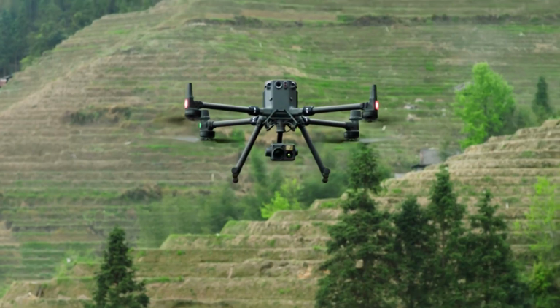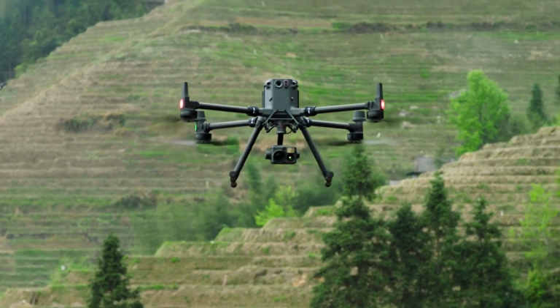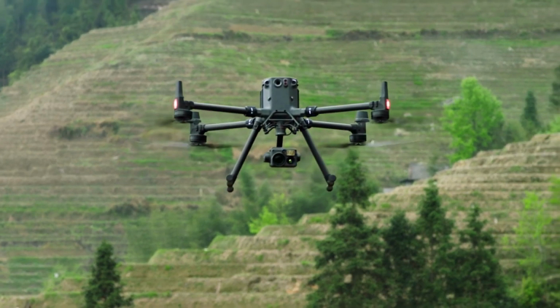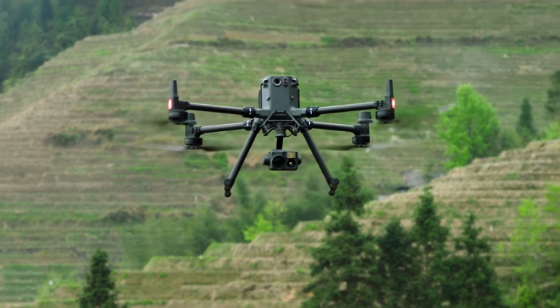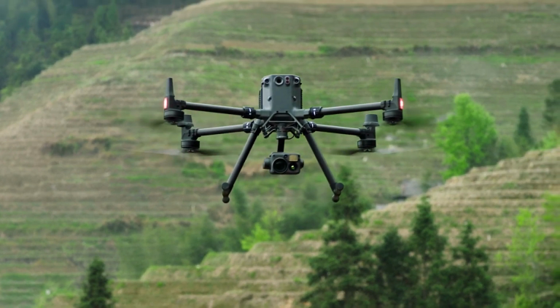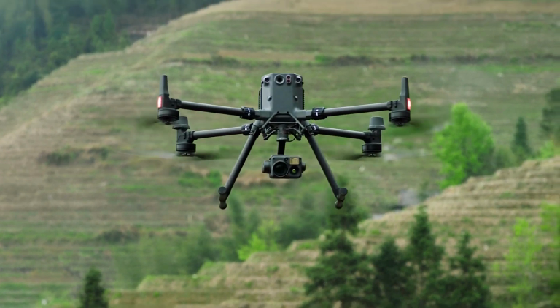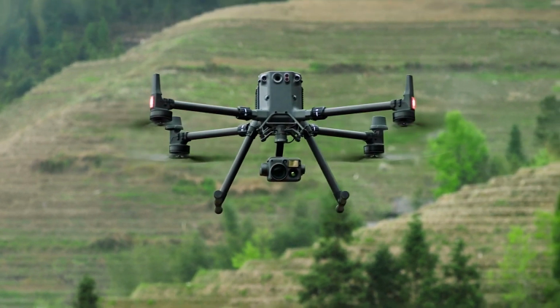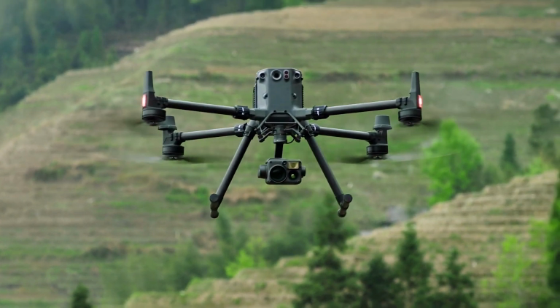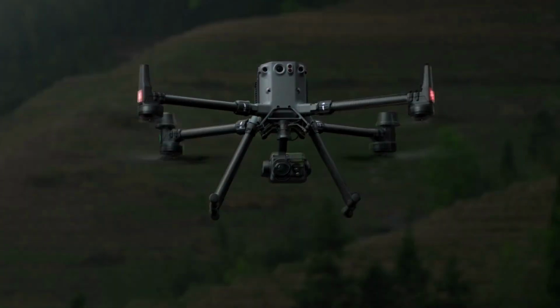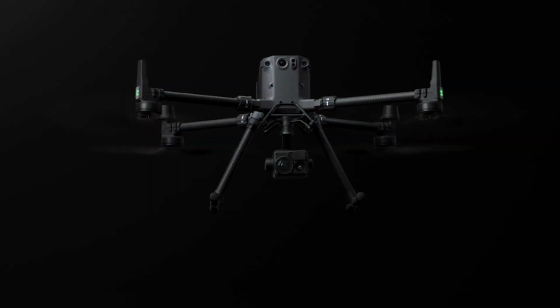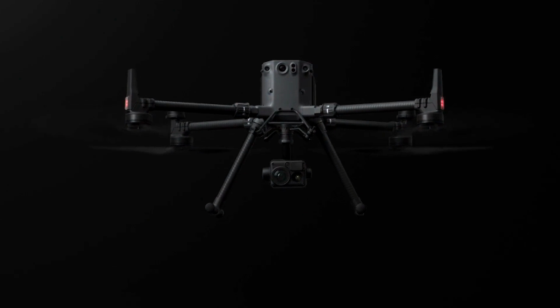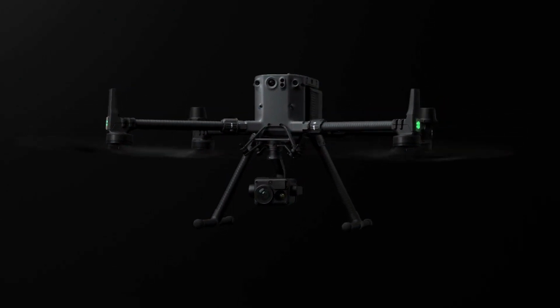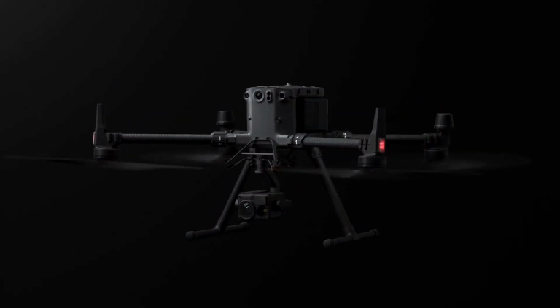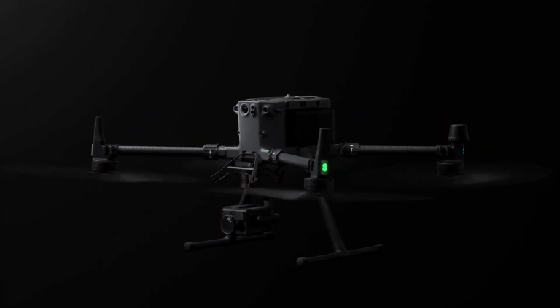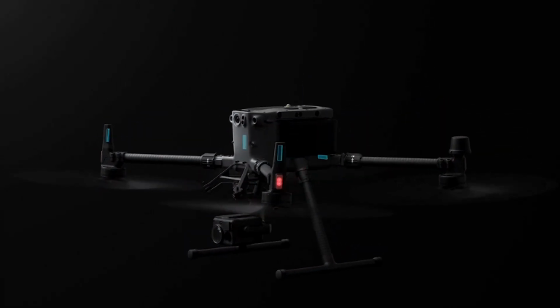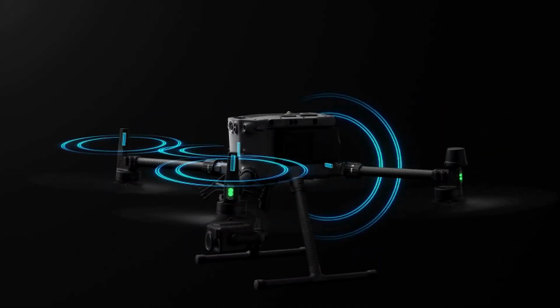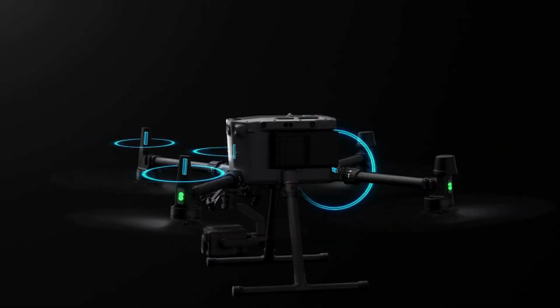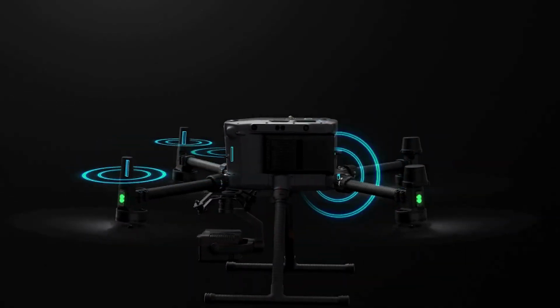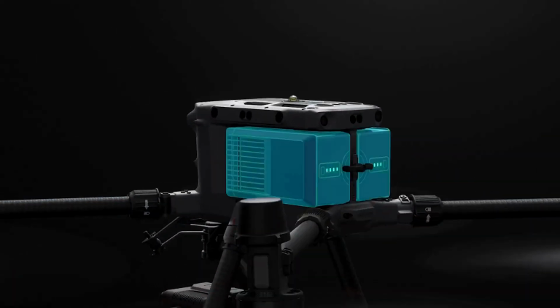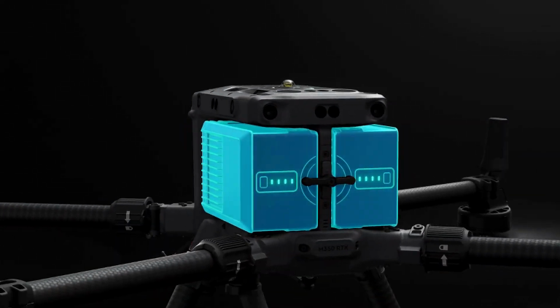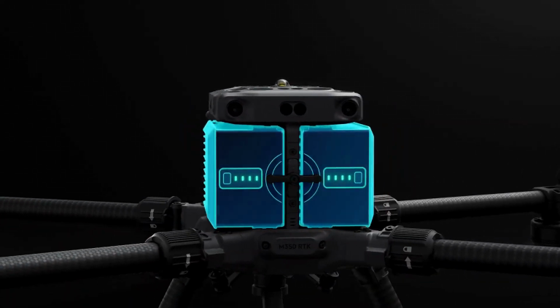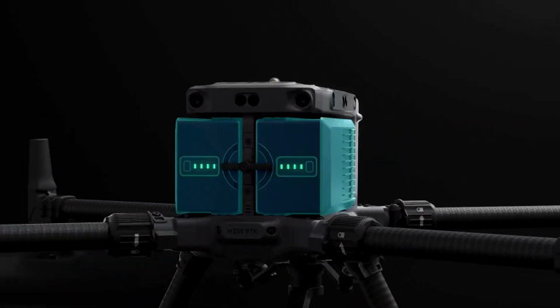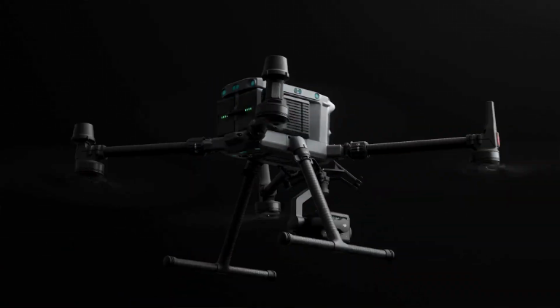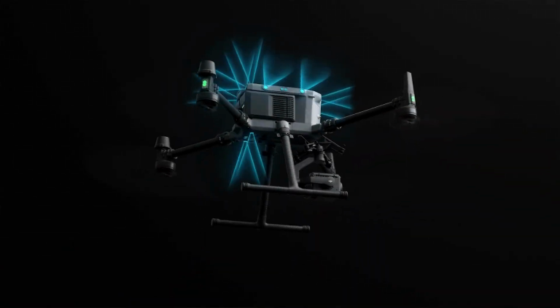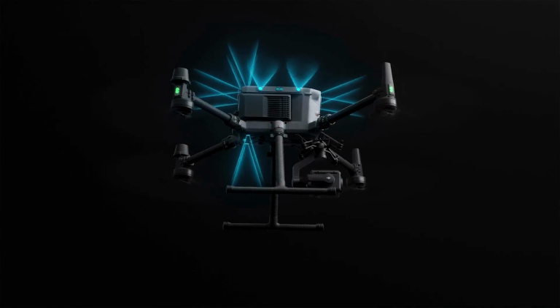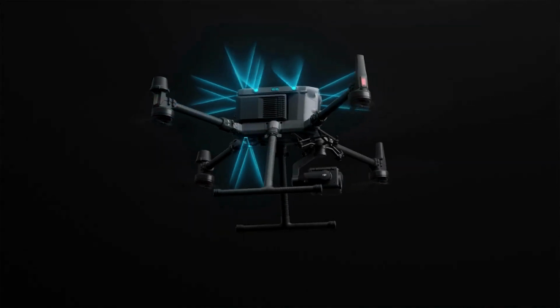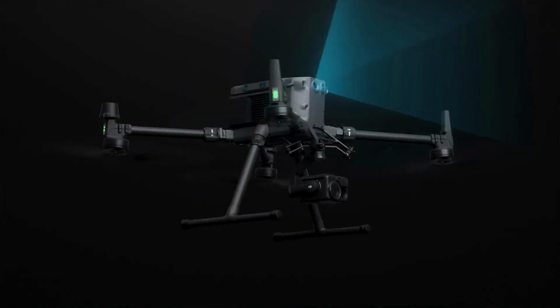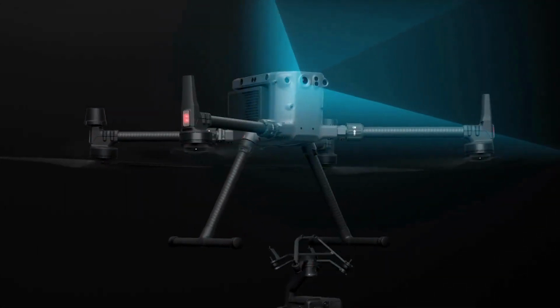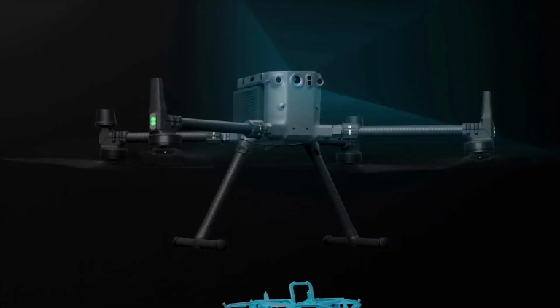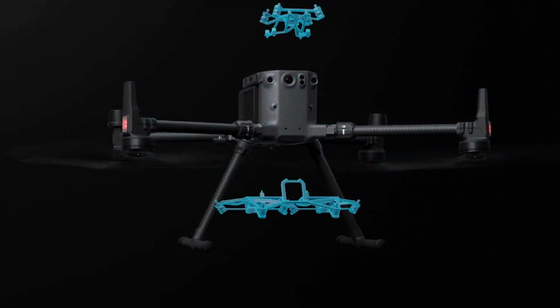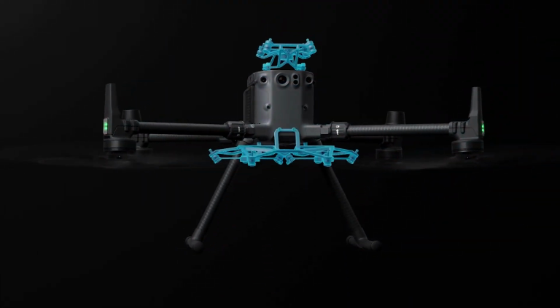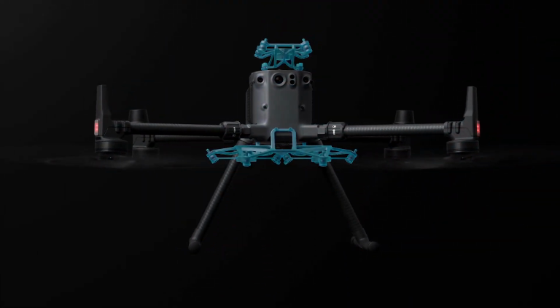Introducing the Matrice 350 RTK, which offers powerful waterproof performance, transmission, flight time, obstacle avoidance, and night vision.